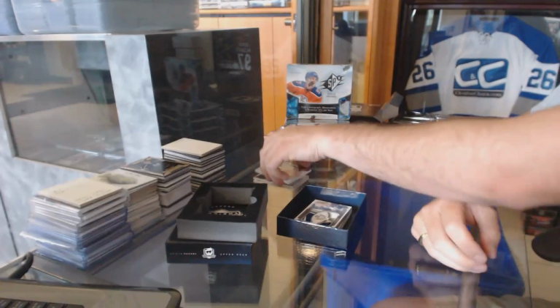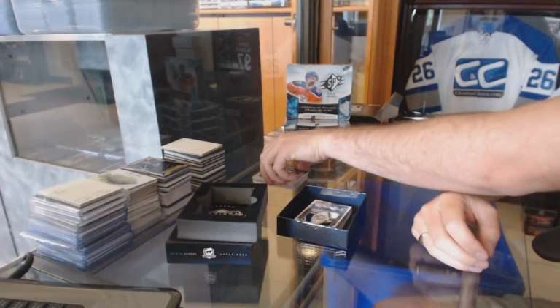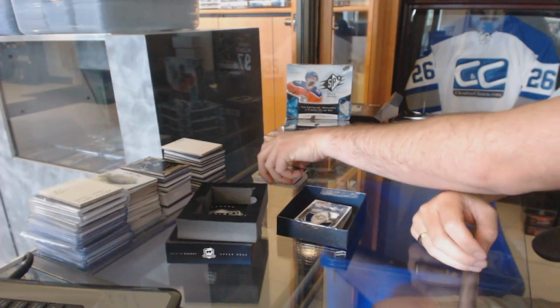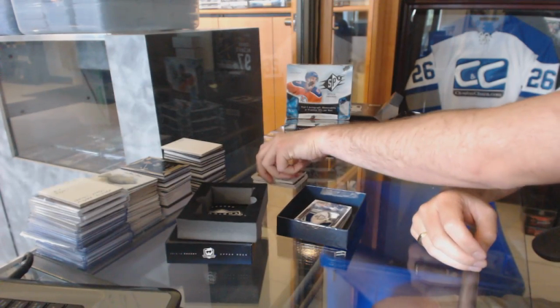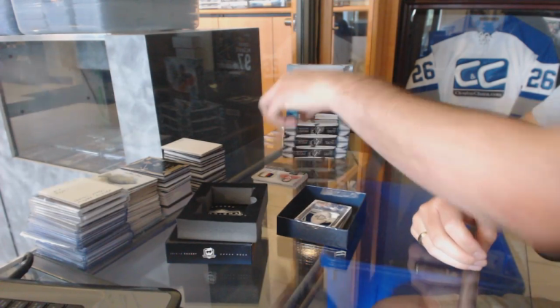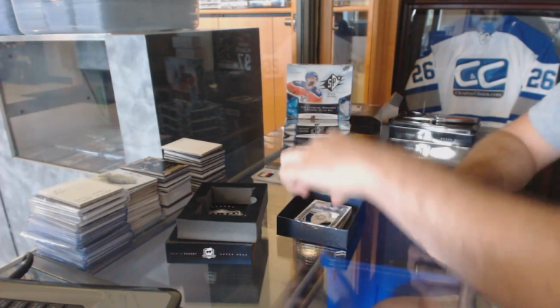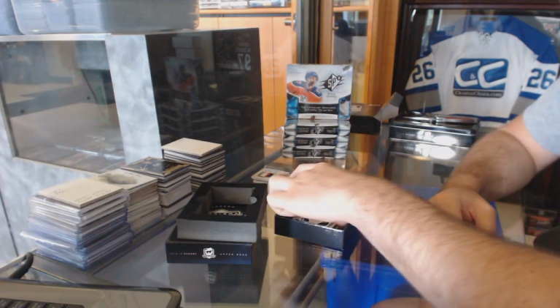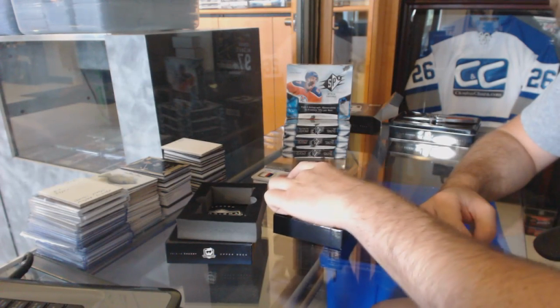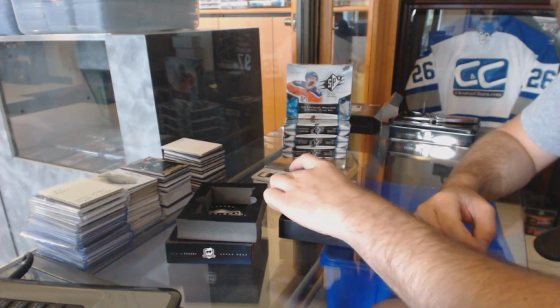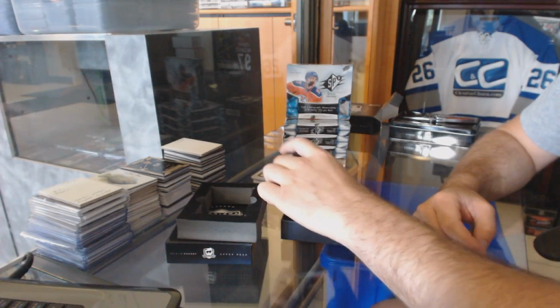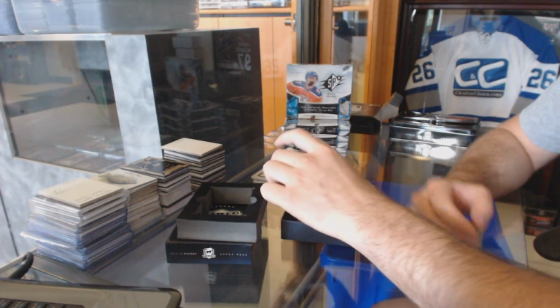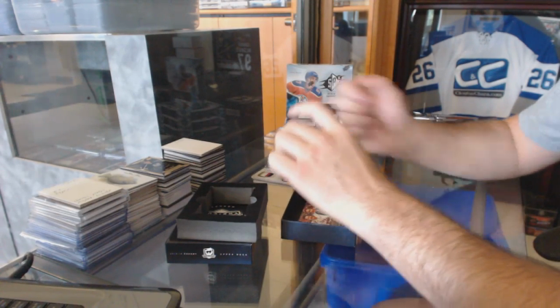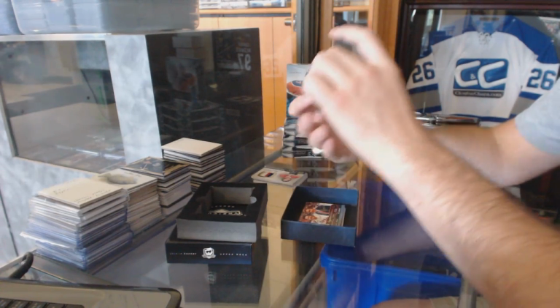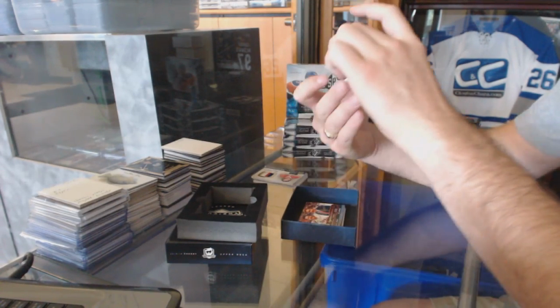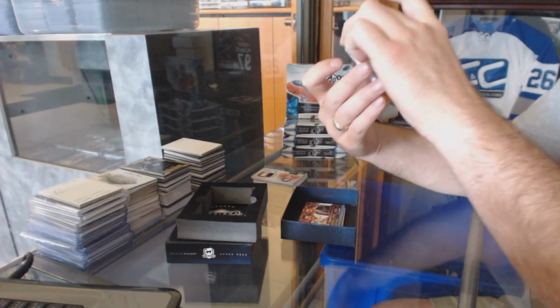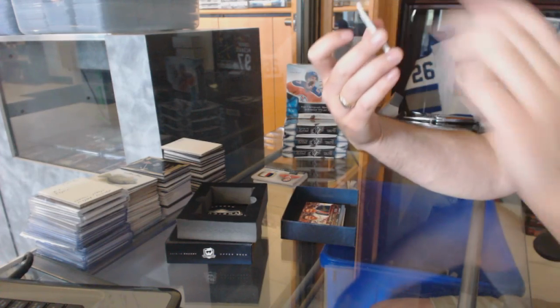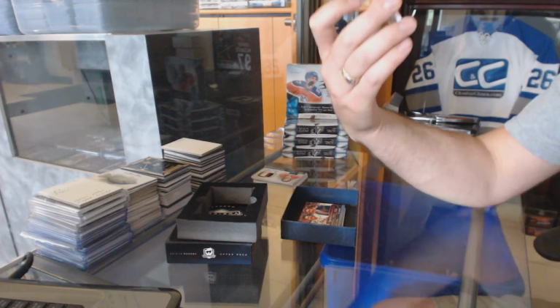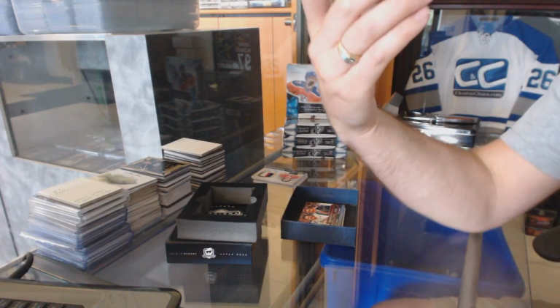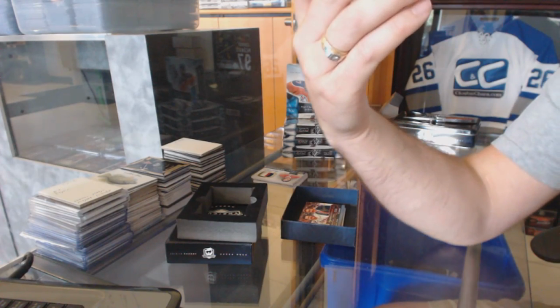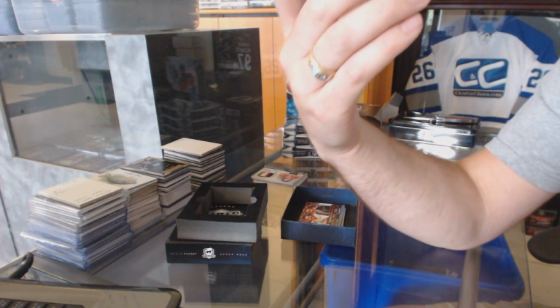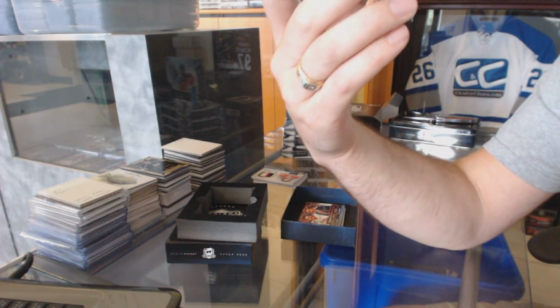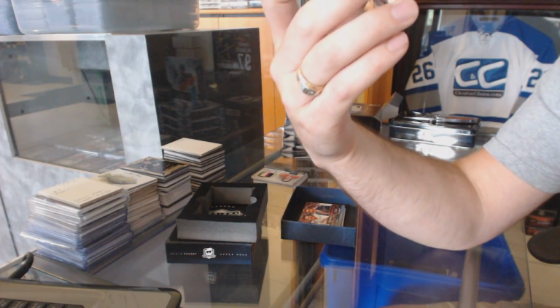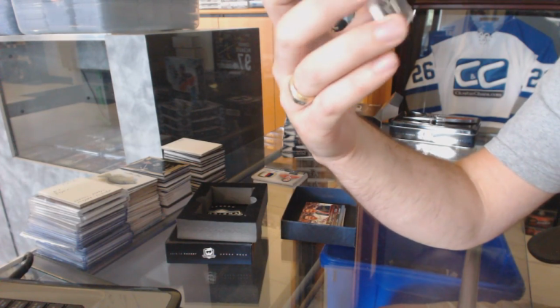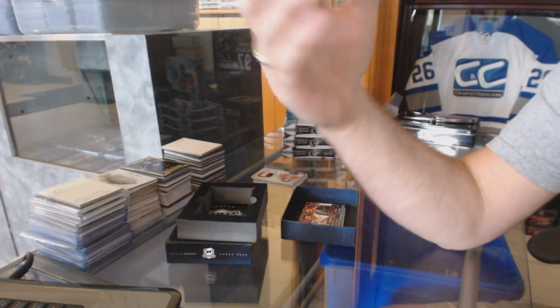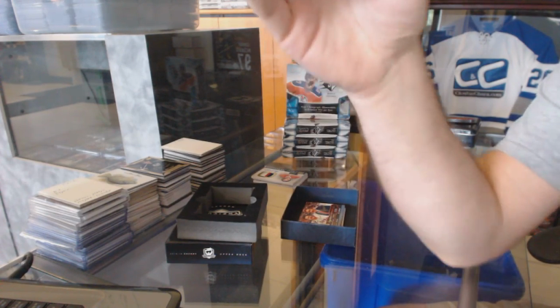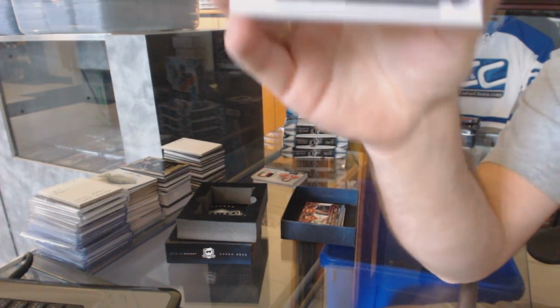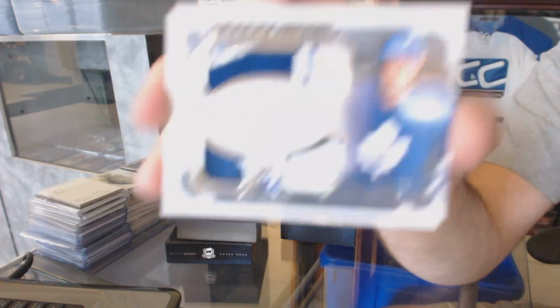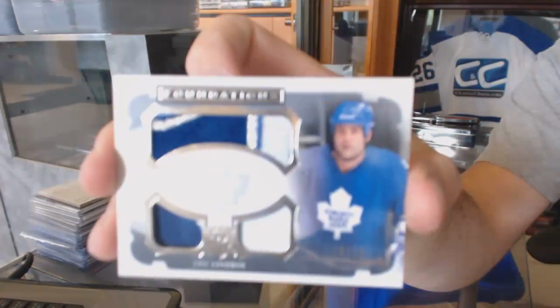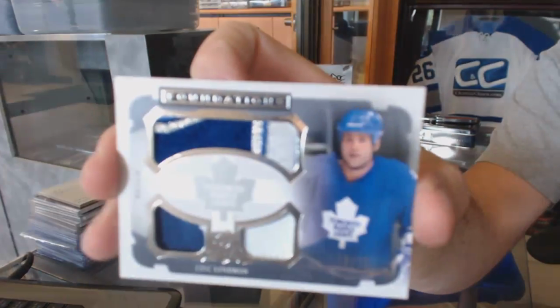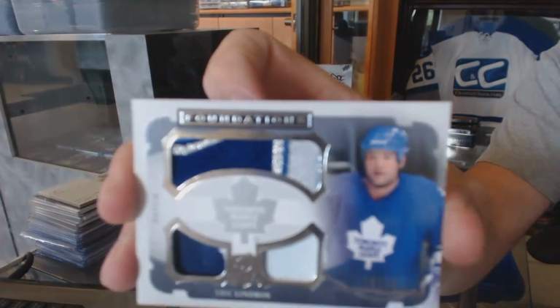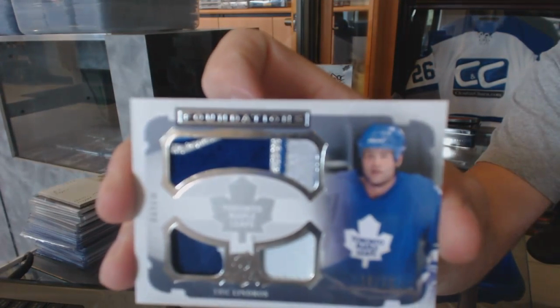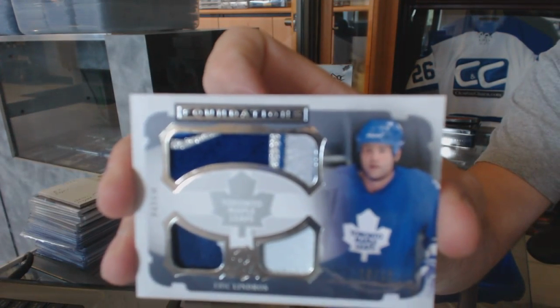Next up, we've got Cup Foundations, 10 of 10 for the Toronto Maple Leafs, Eric Lindros.